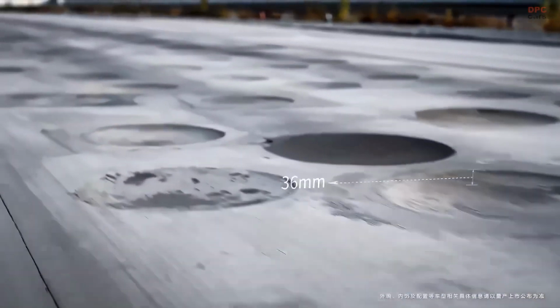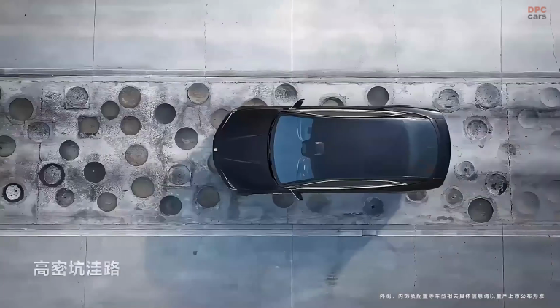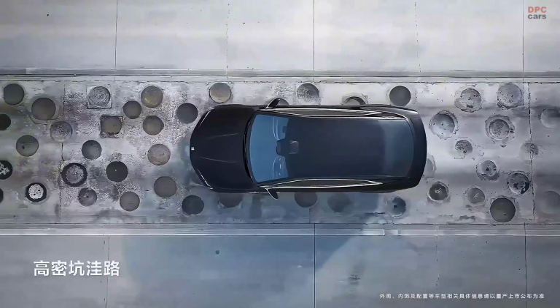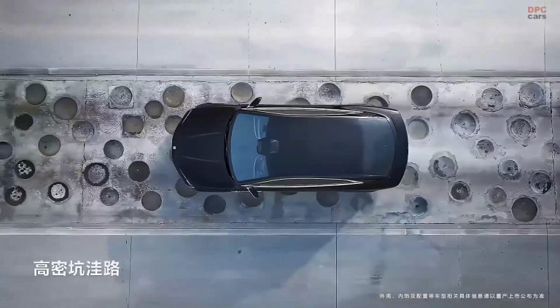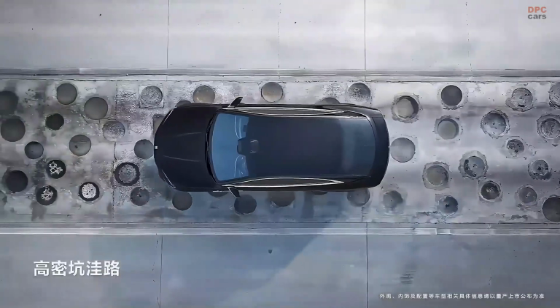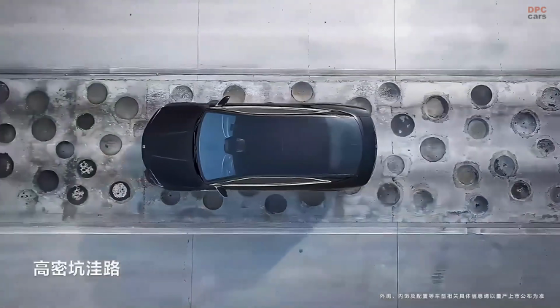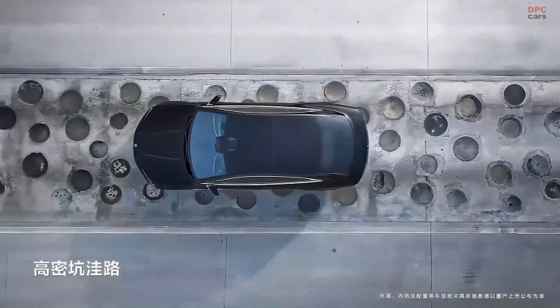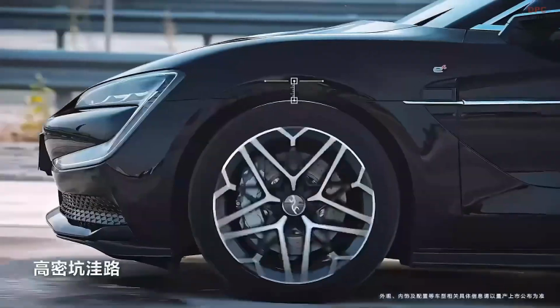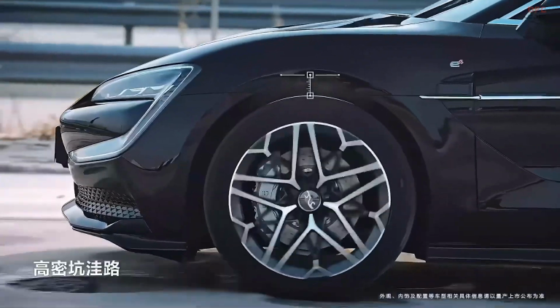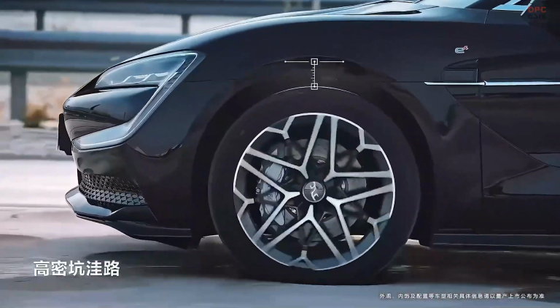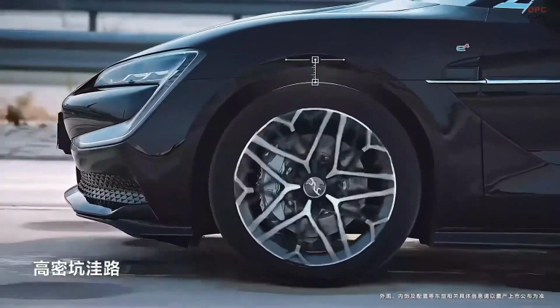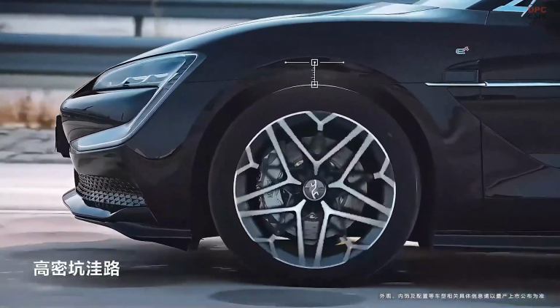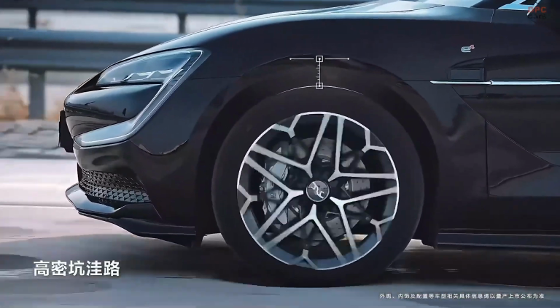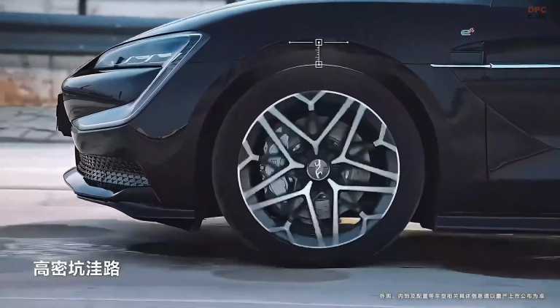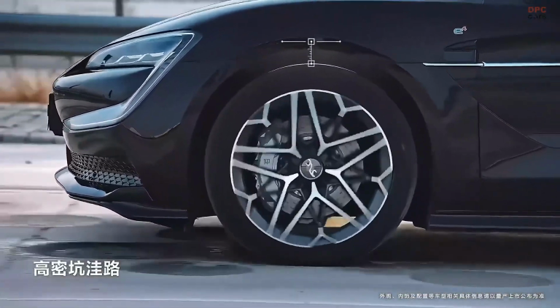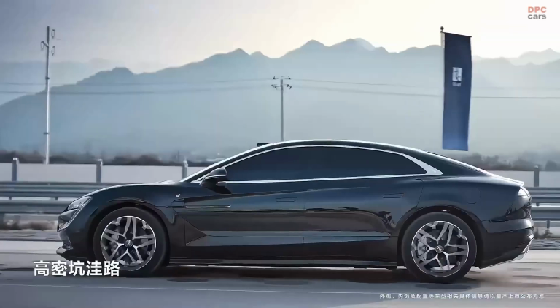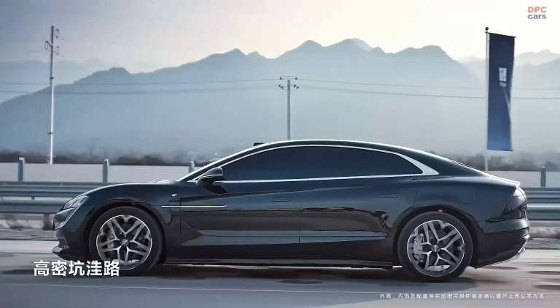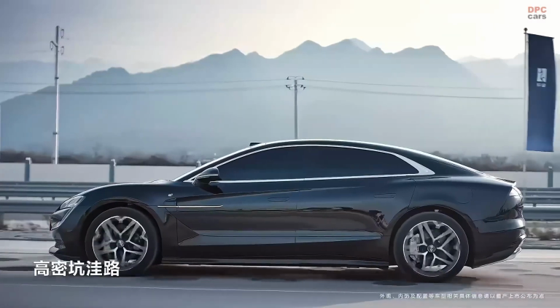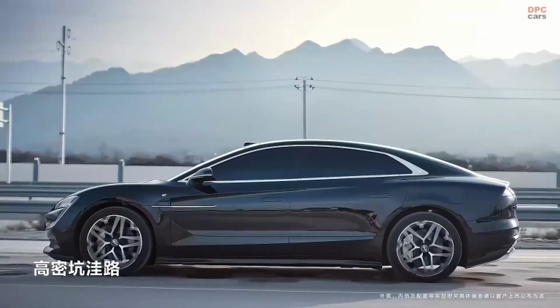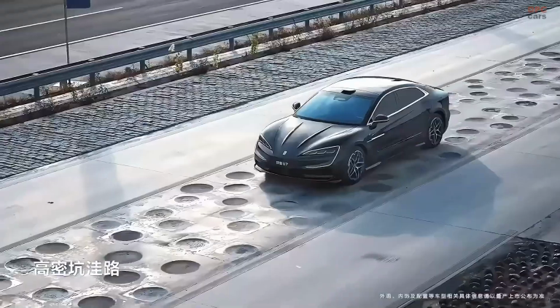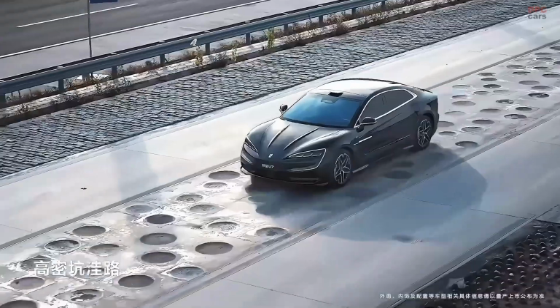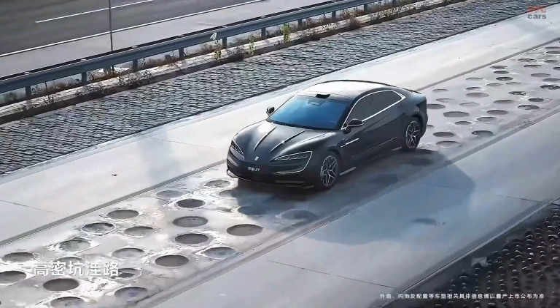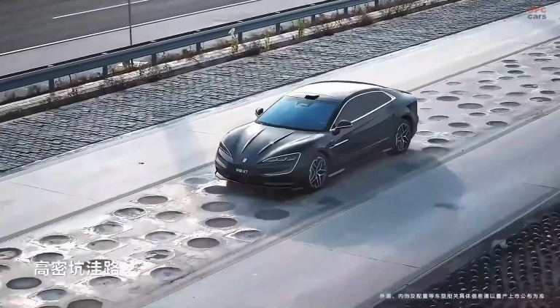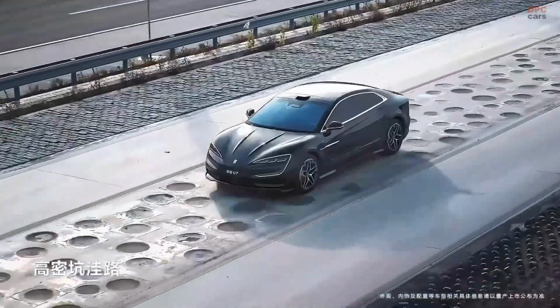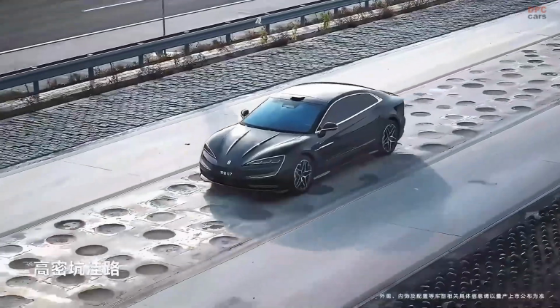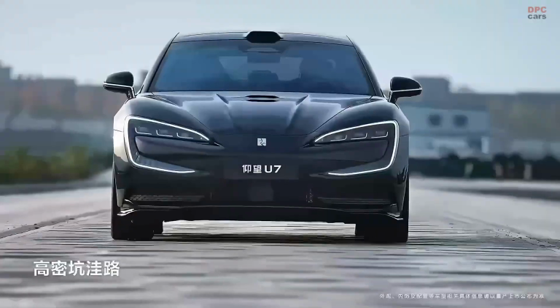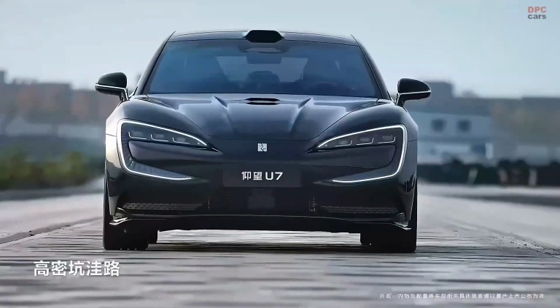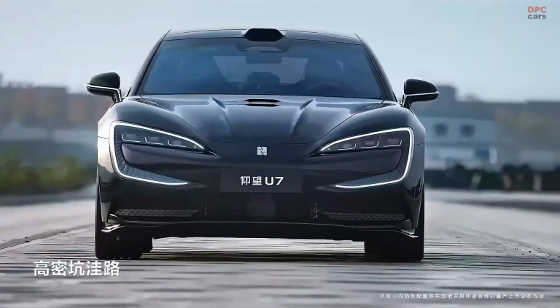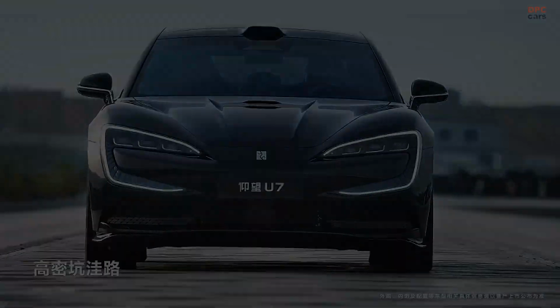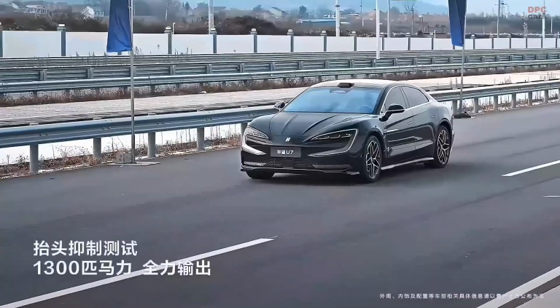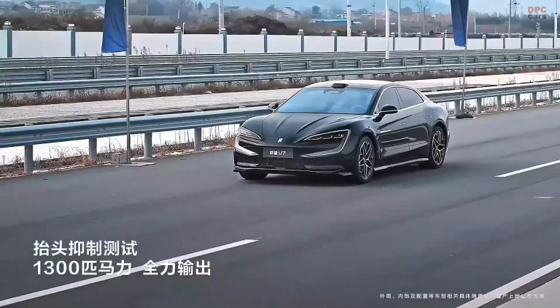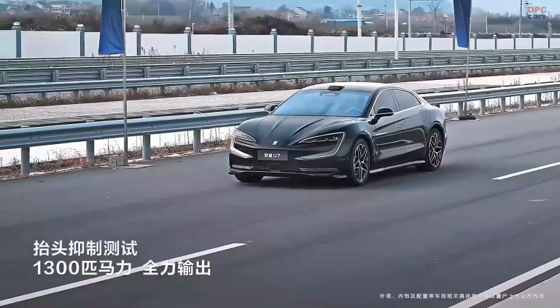Beyond its suspension system, the Yangwang U7 is all about power. Equipped with a quad-motor all-wheel drive system, this electric sedan delivers an astonishing output of over 1,300 horsepower.